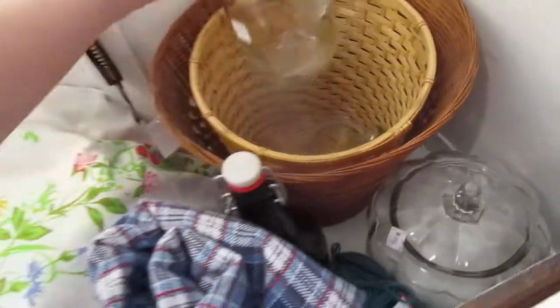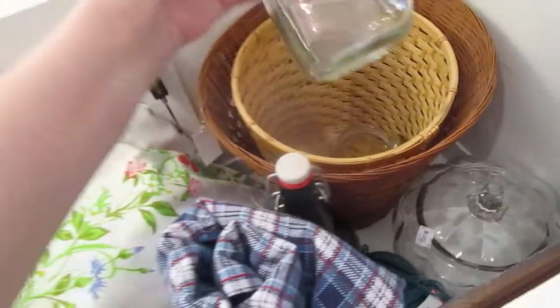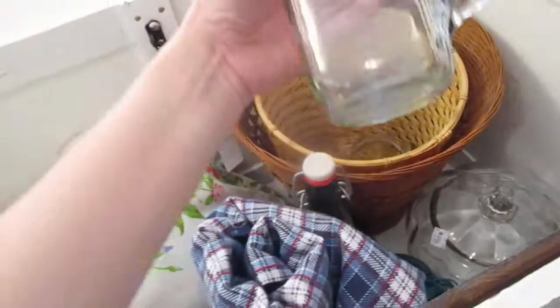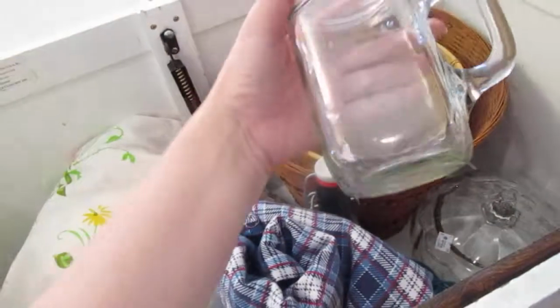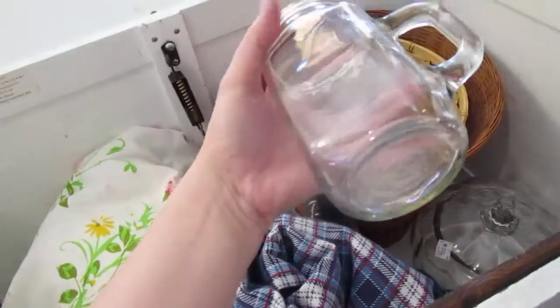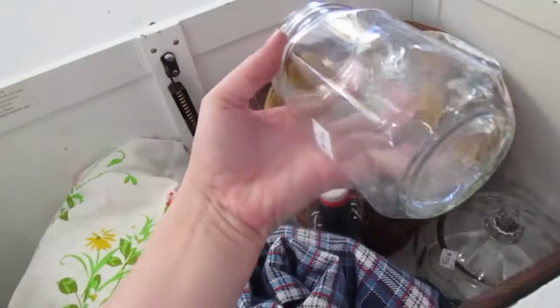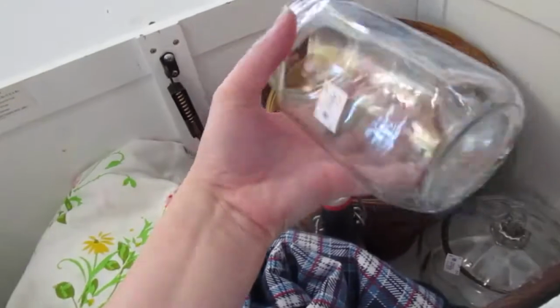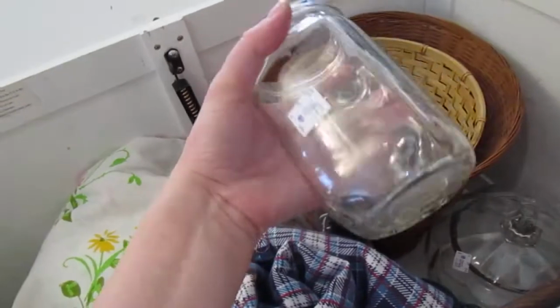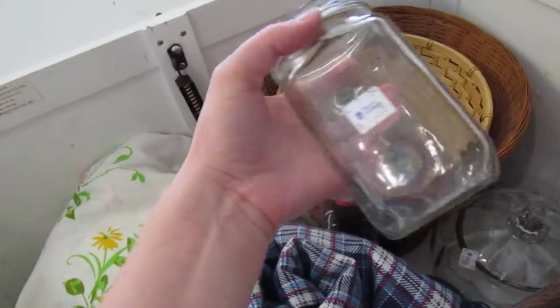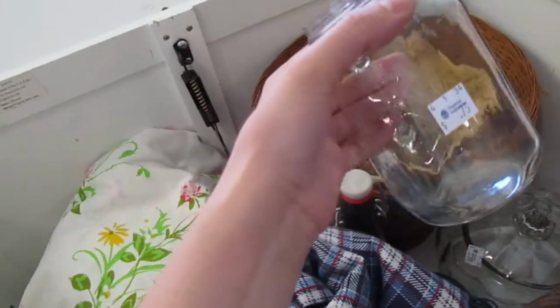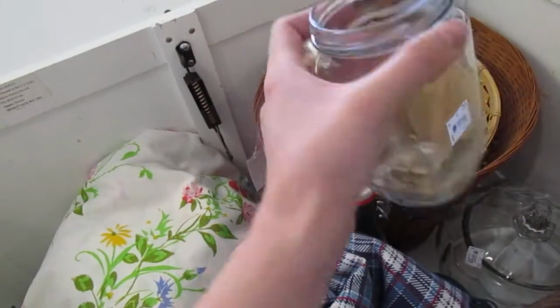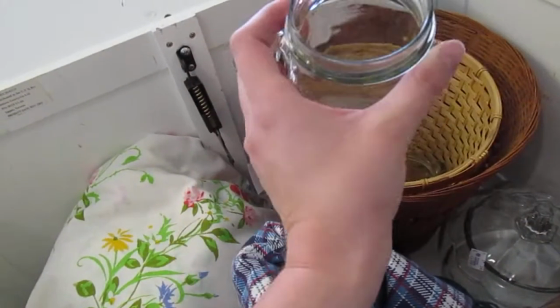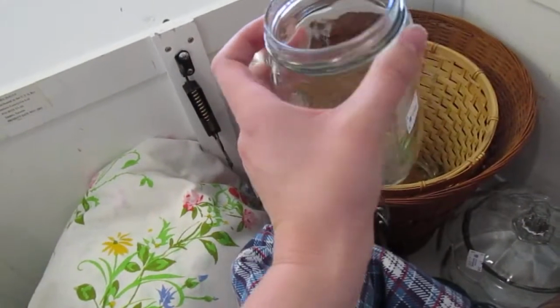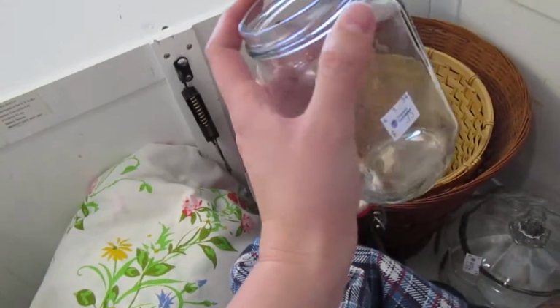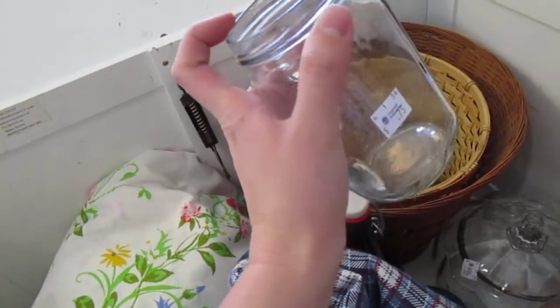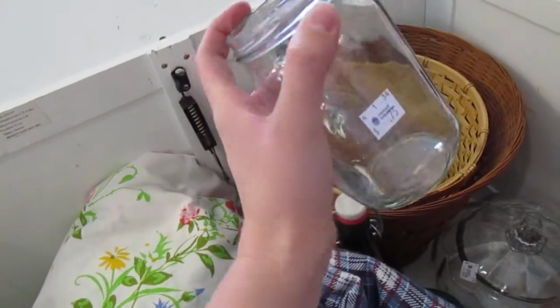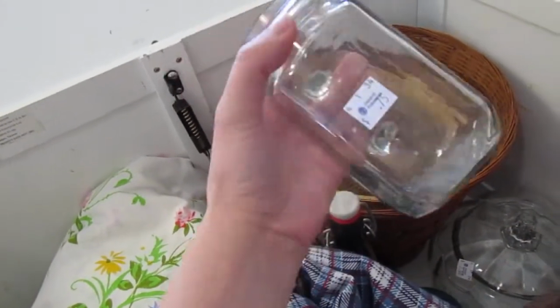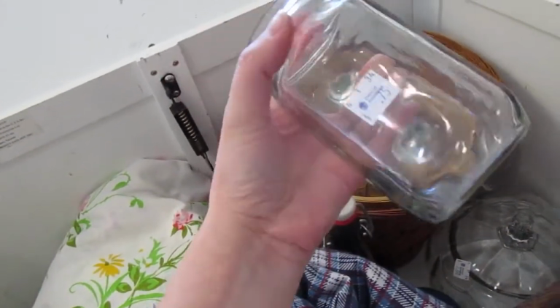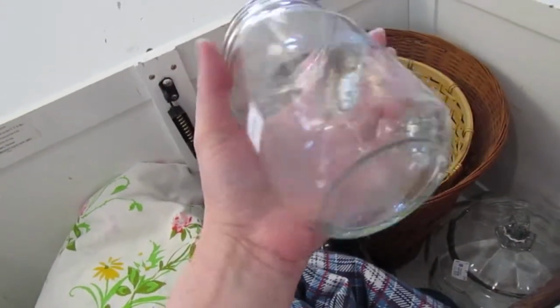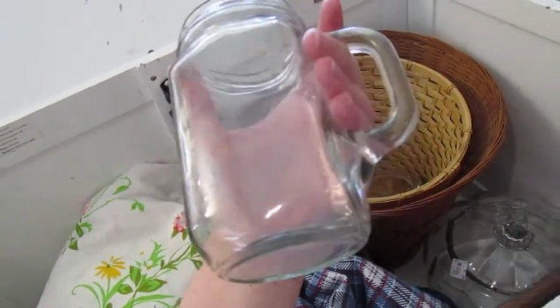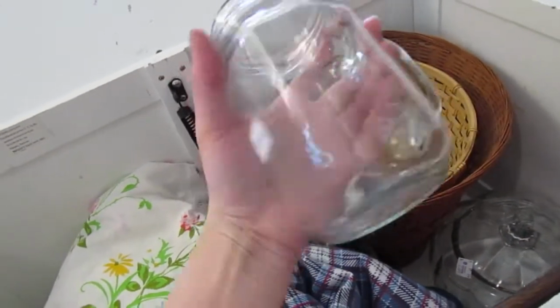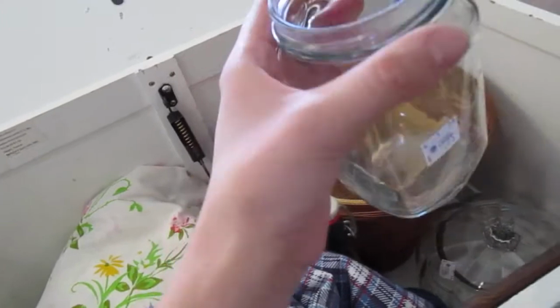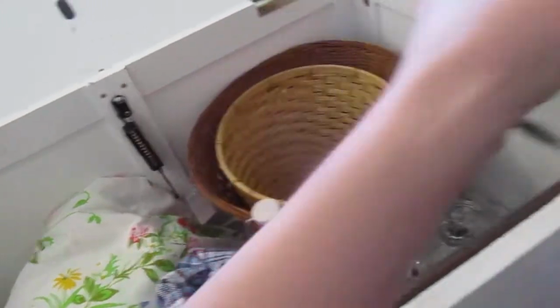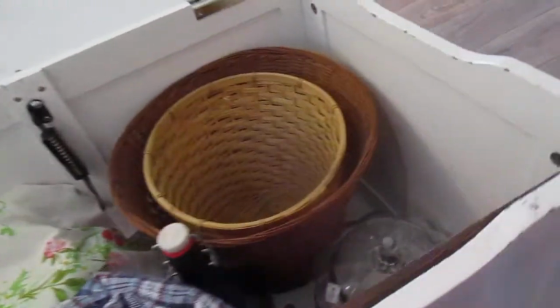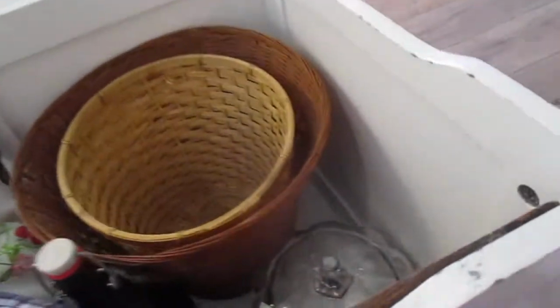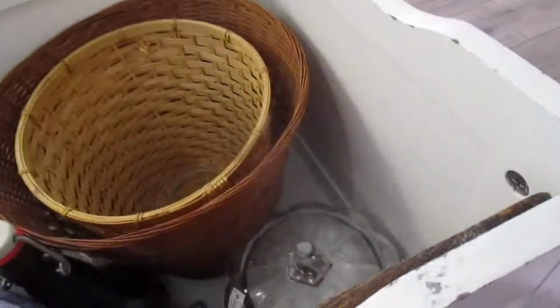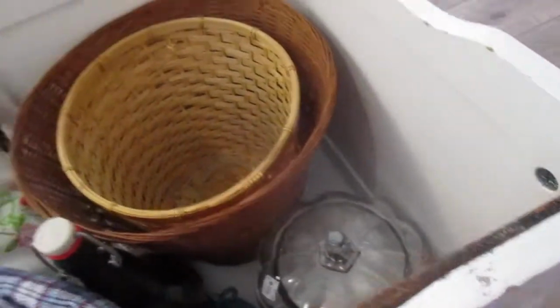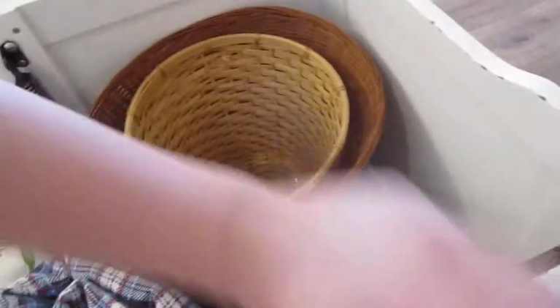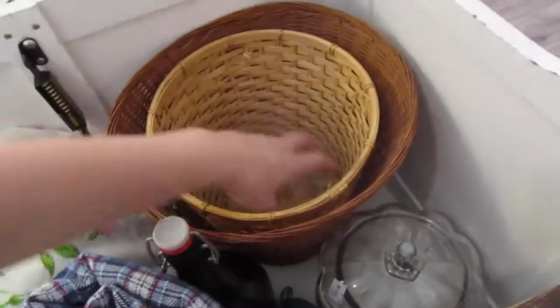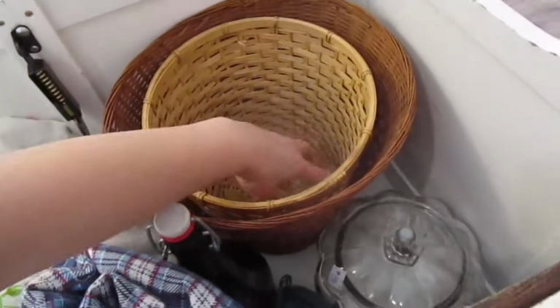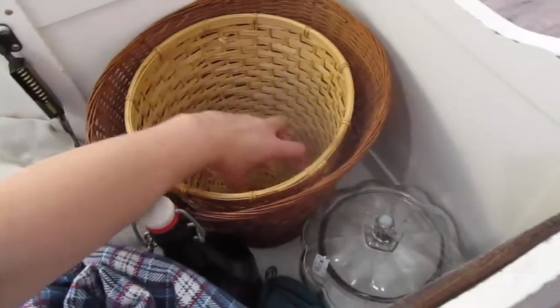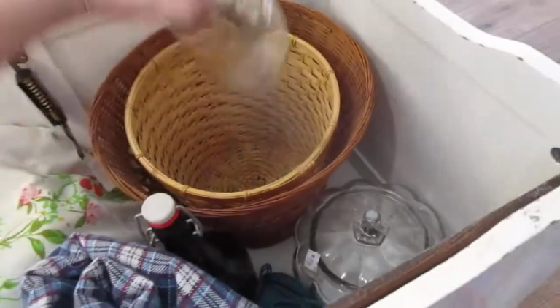I picked up a couple of these. They only had two that matched. They were $0.75. They're in good shape — I checked. I couldn't find any chips or anything wrong with them. There's two of those.